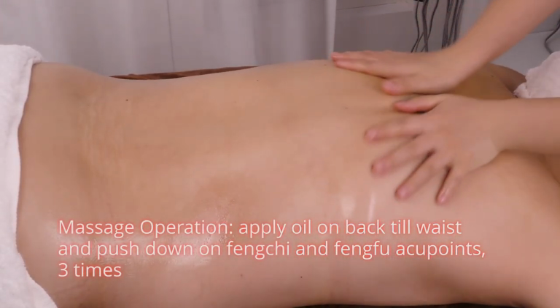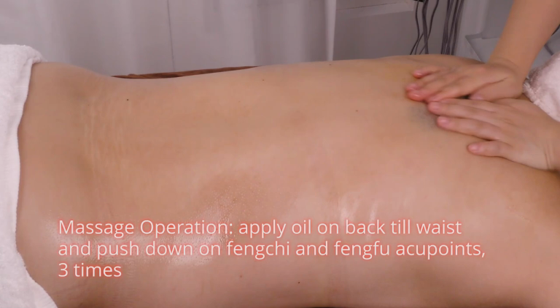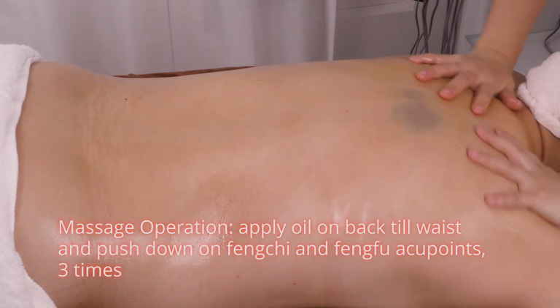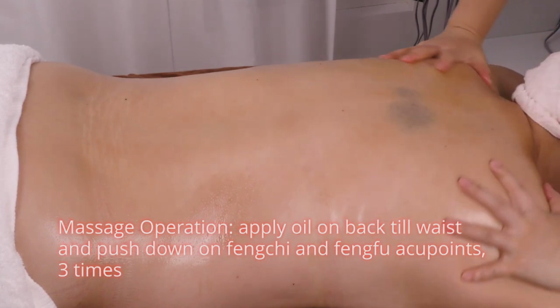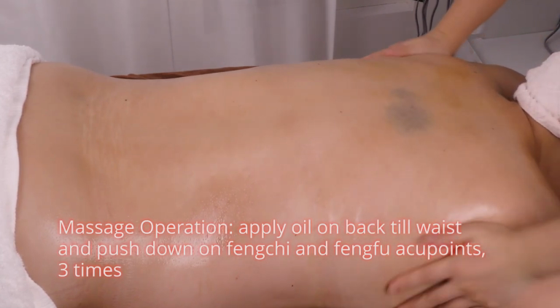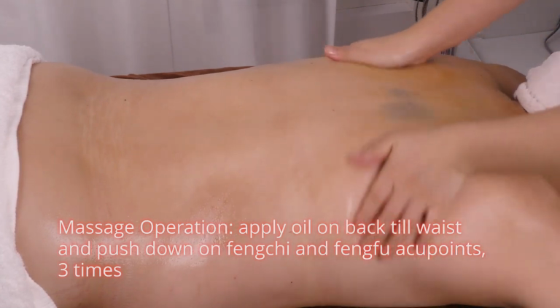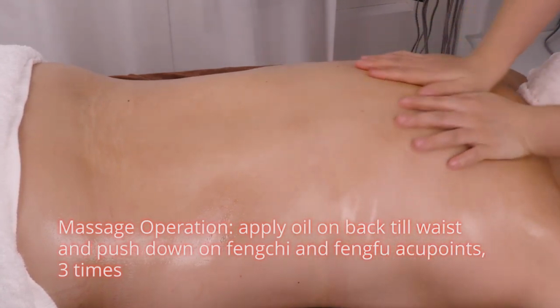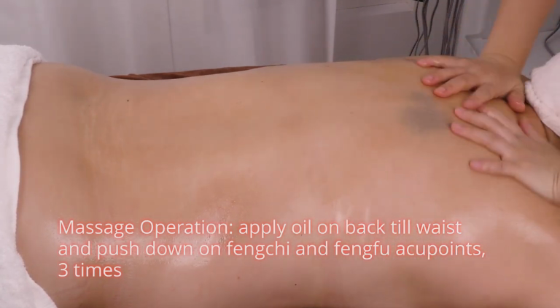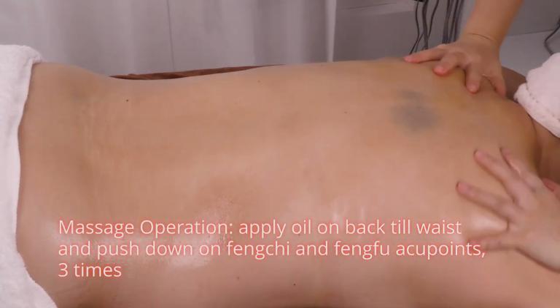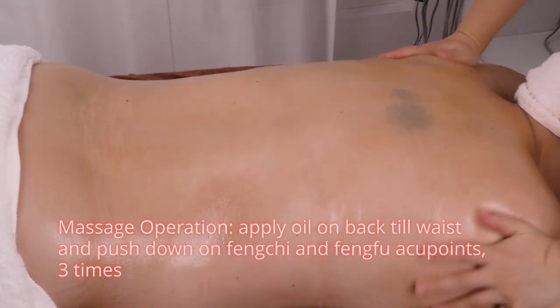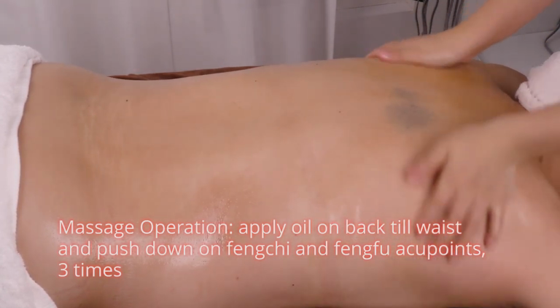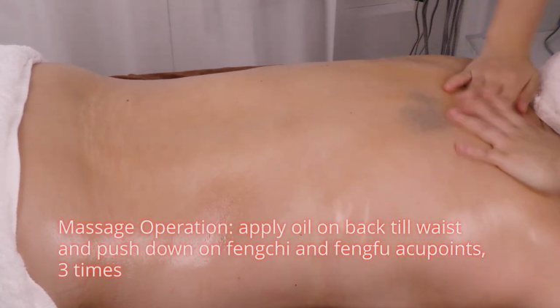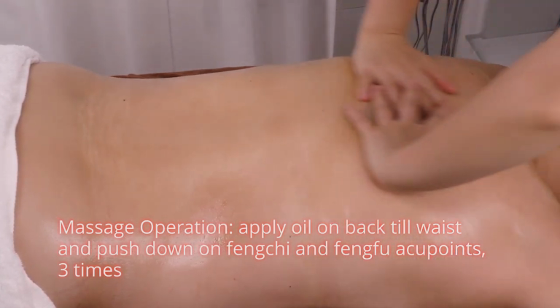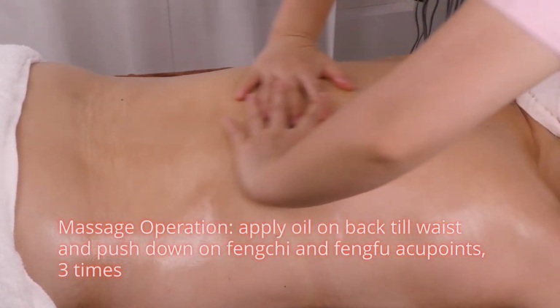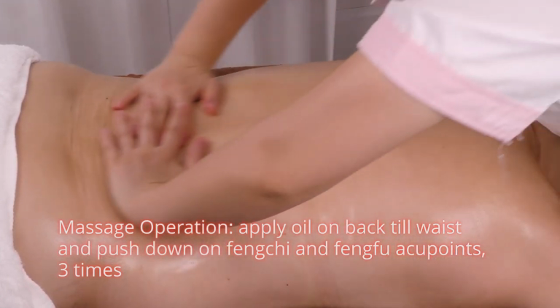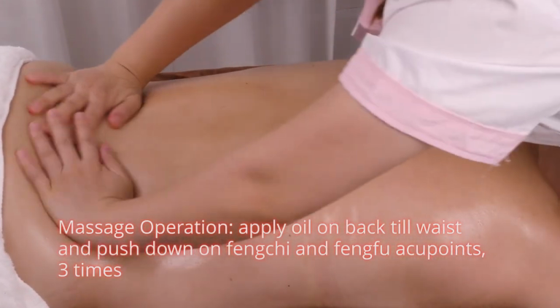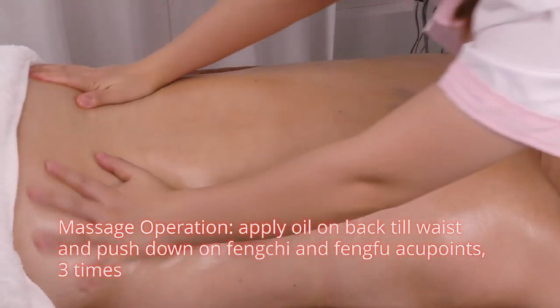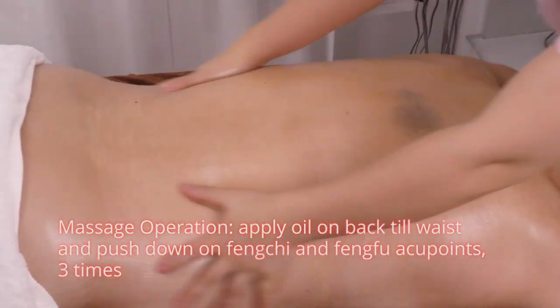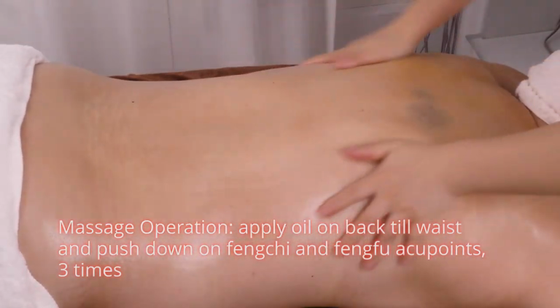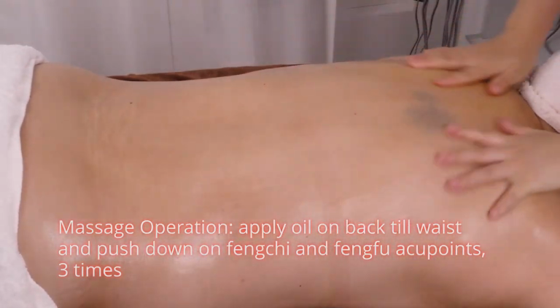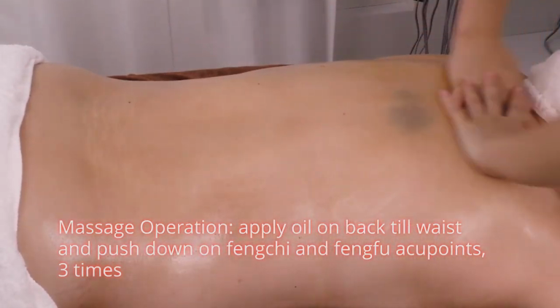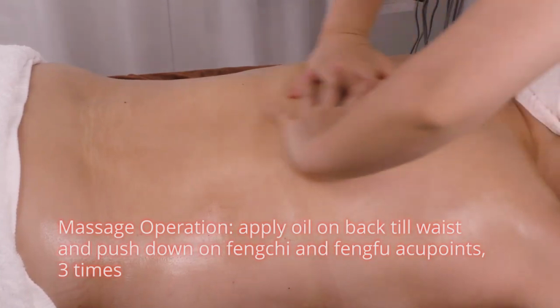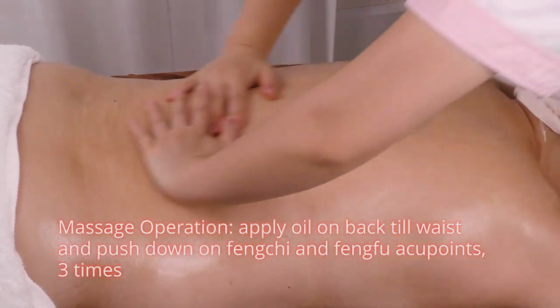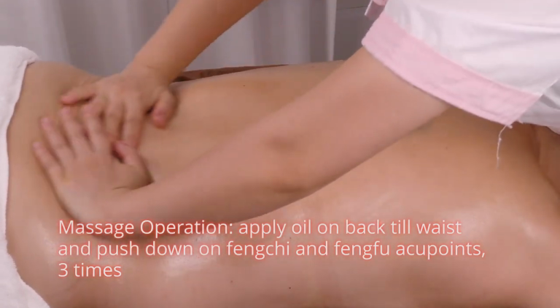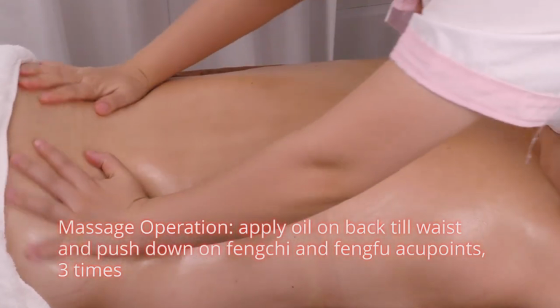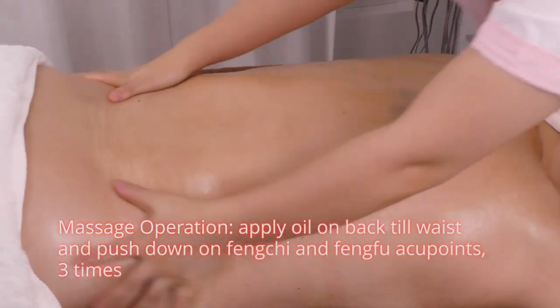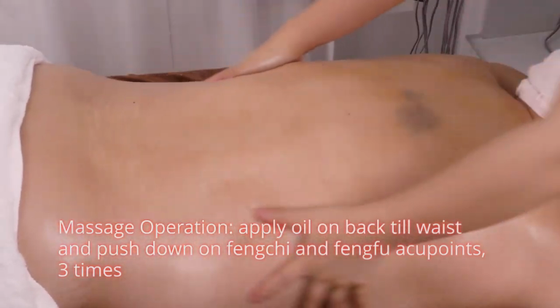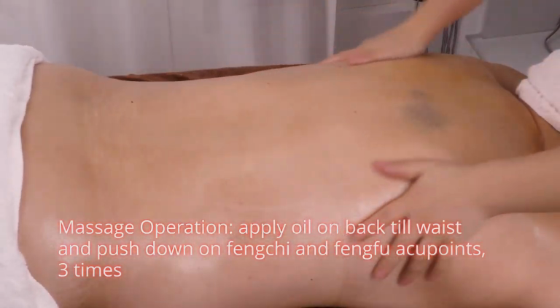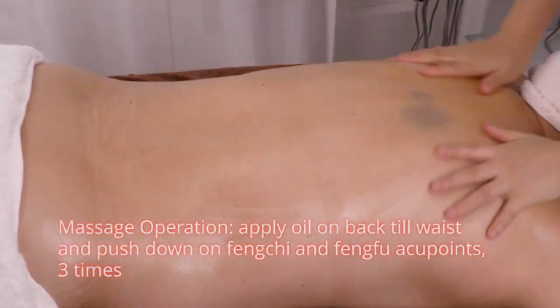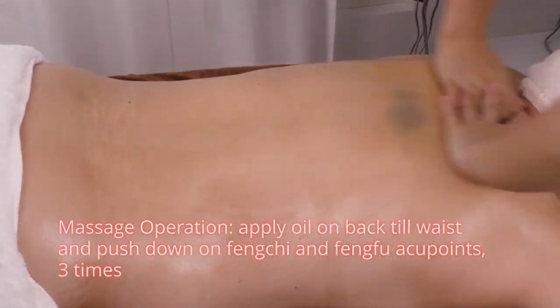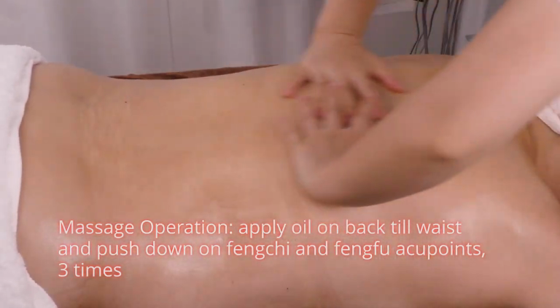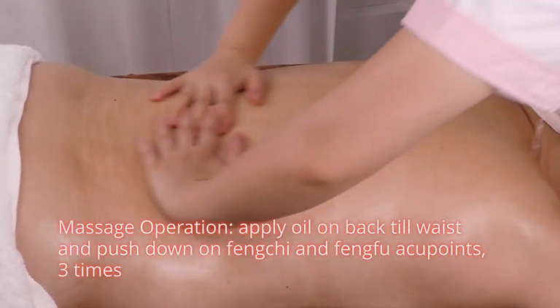Massage operation: apply oil on the back to the waist and push down on Feng Shi and Feng Fu acupoints 3 times.